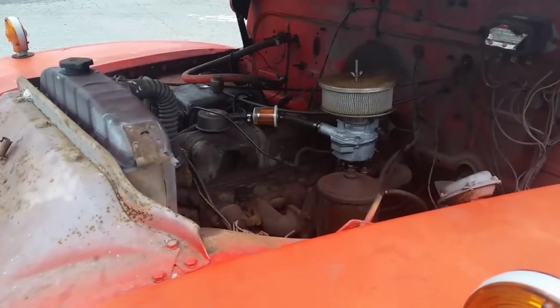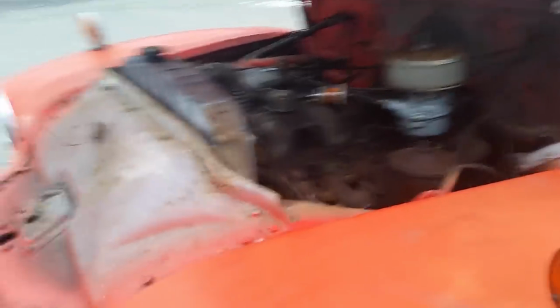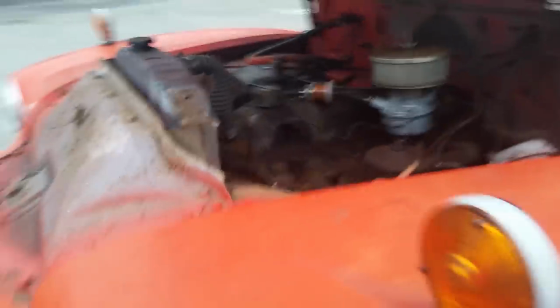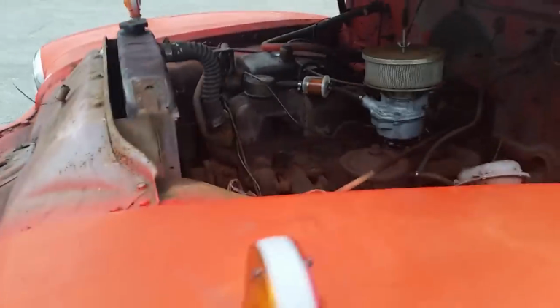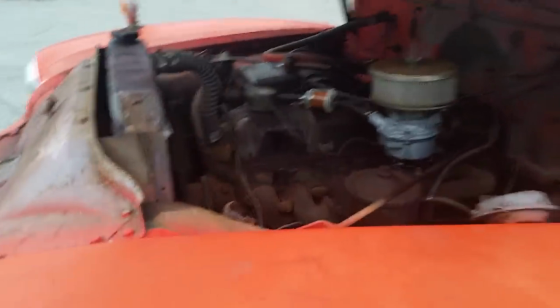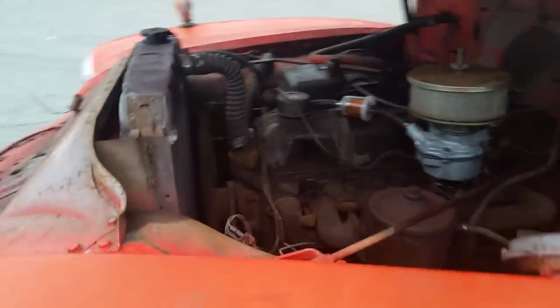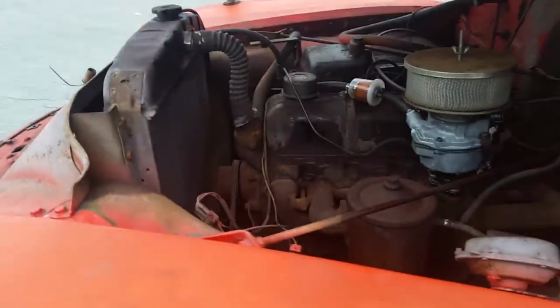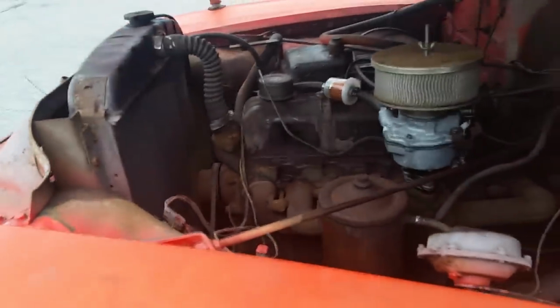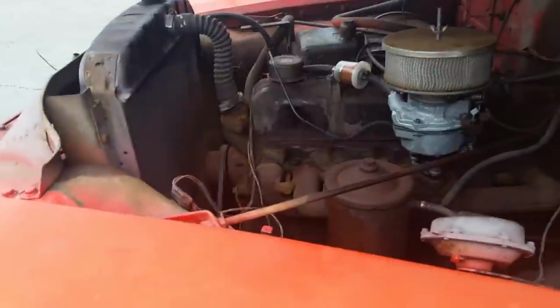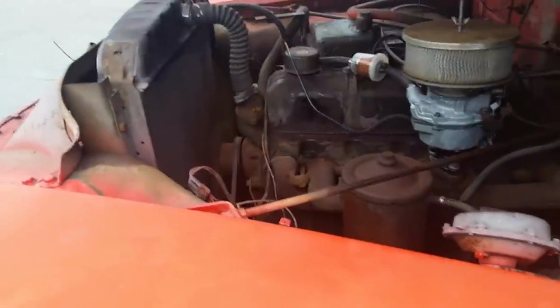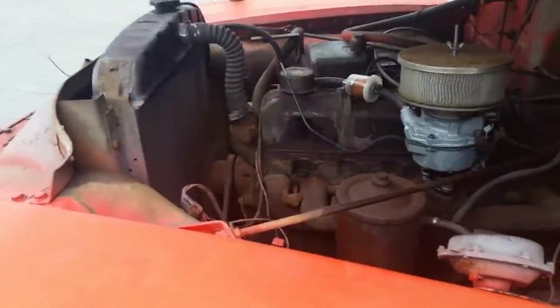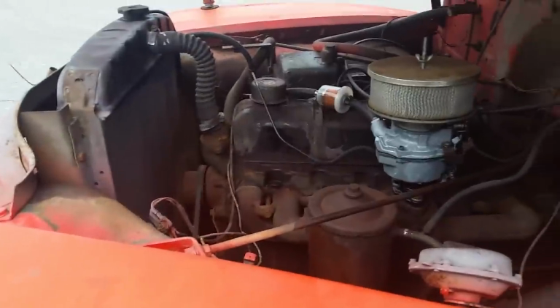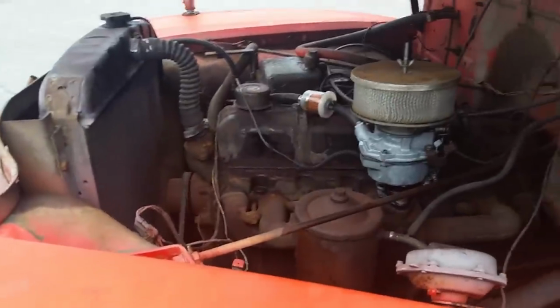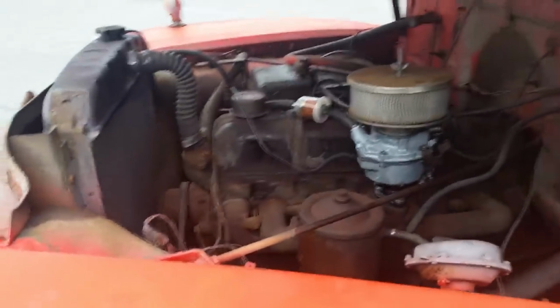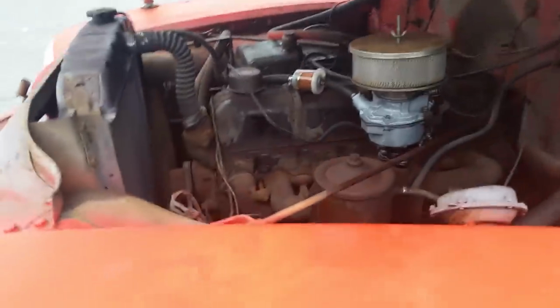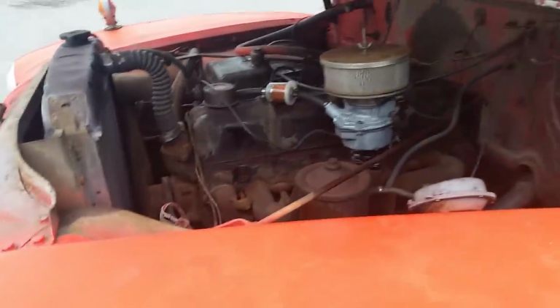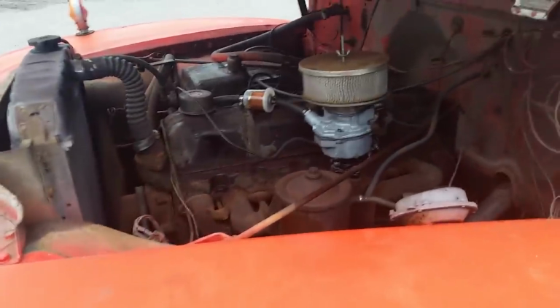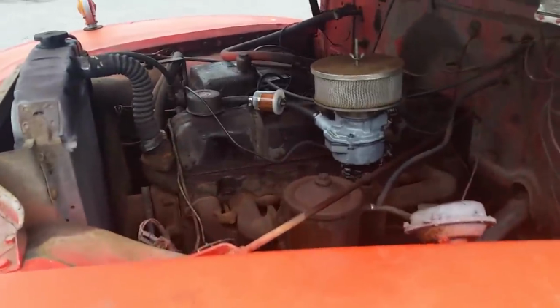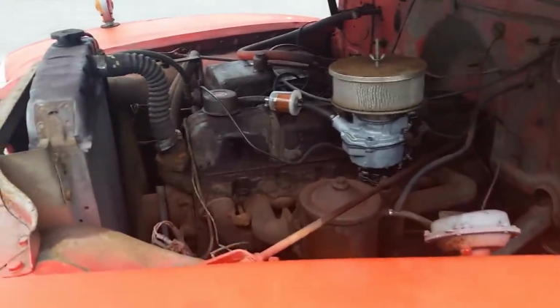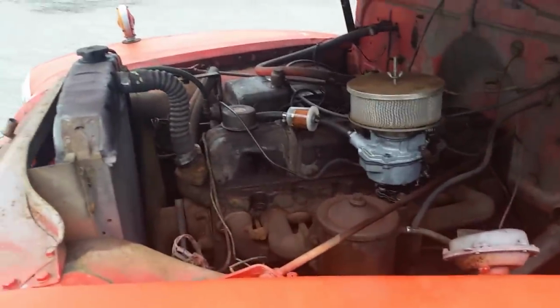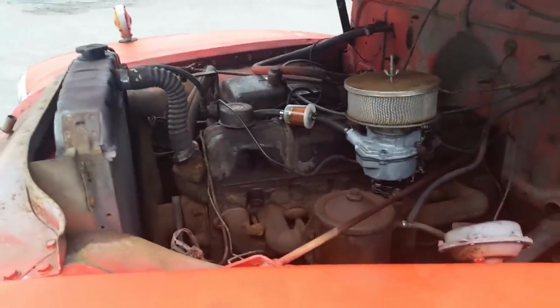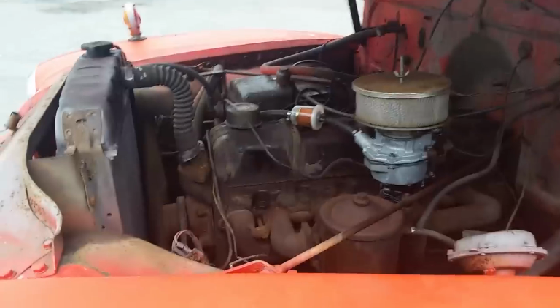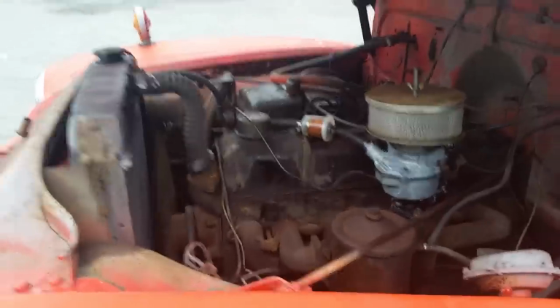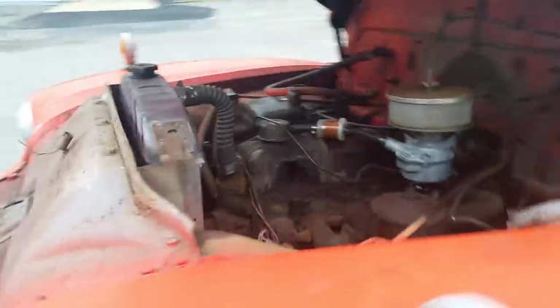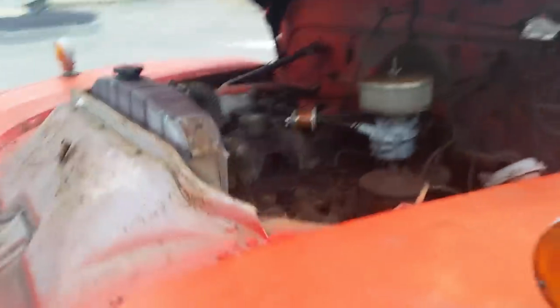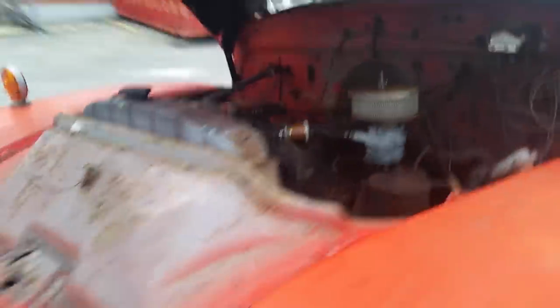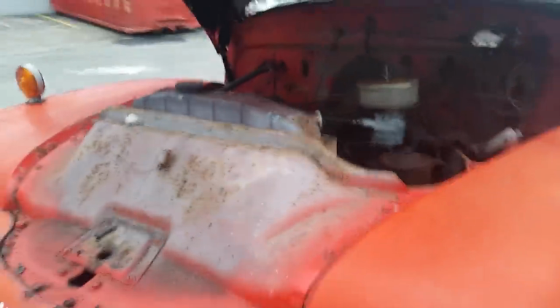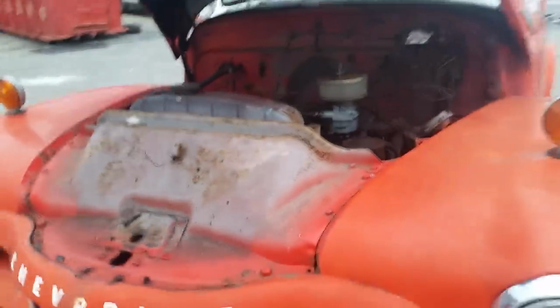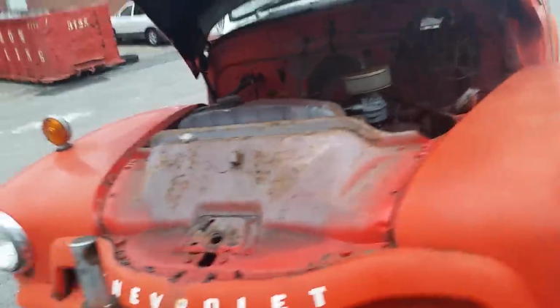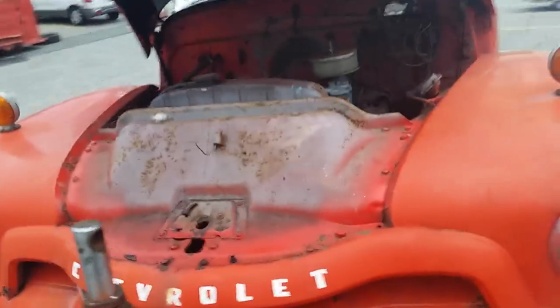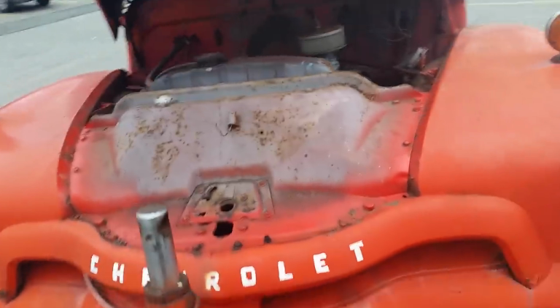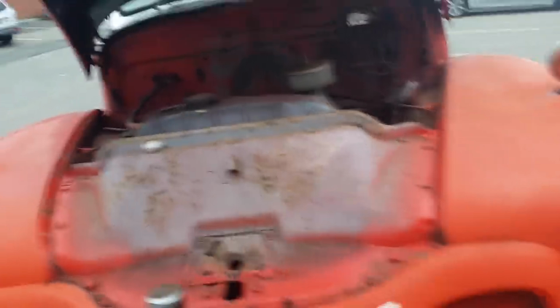Well, here it is, folks. 1954 Chevrolet tow truck. Runs and drives. She's a real beauty.